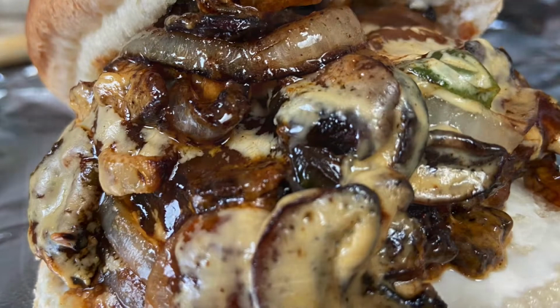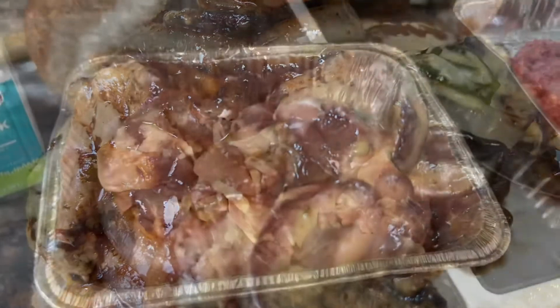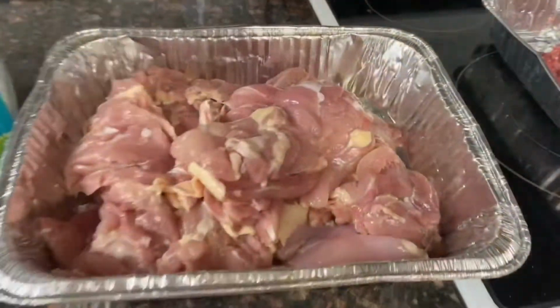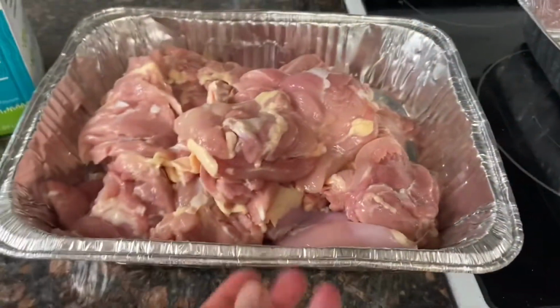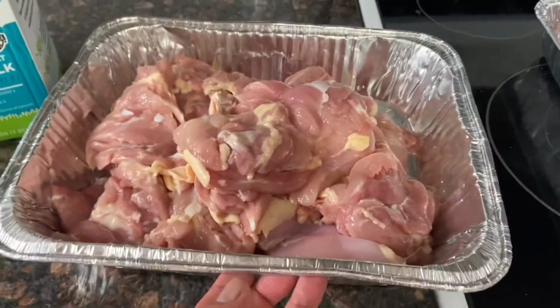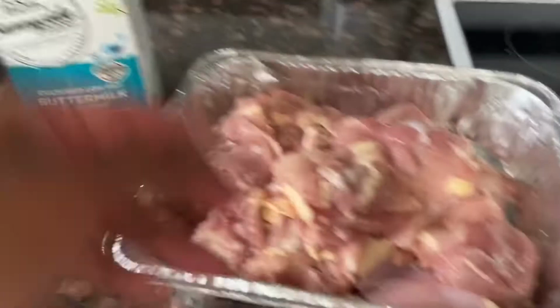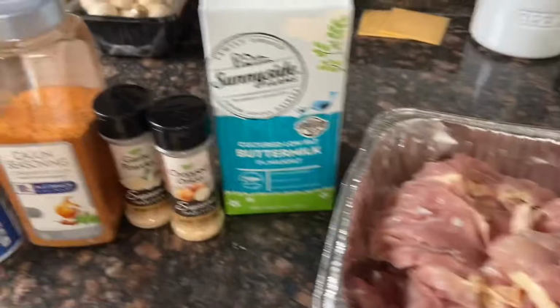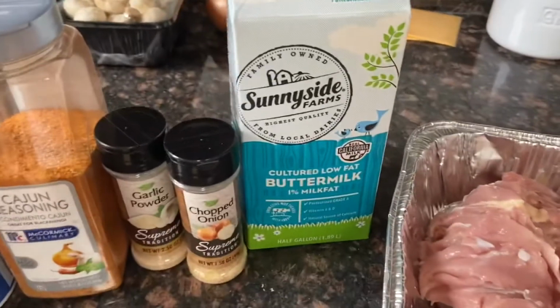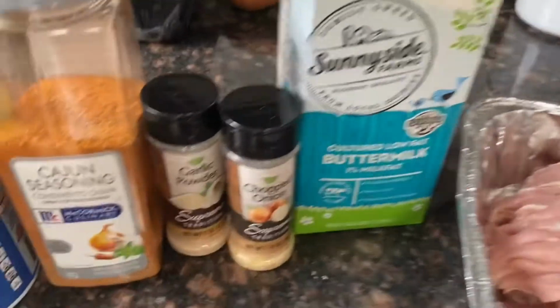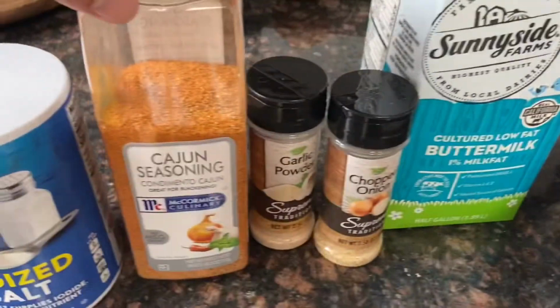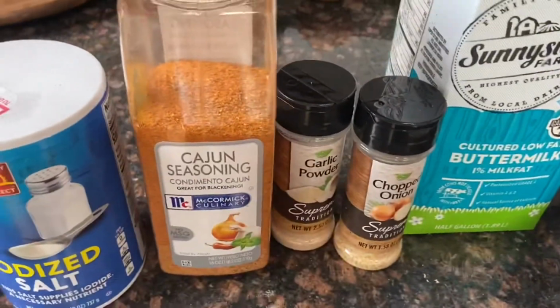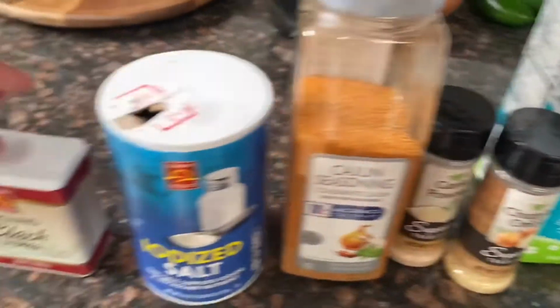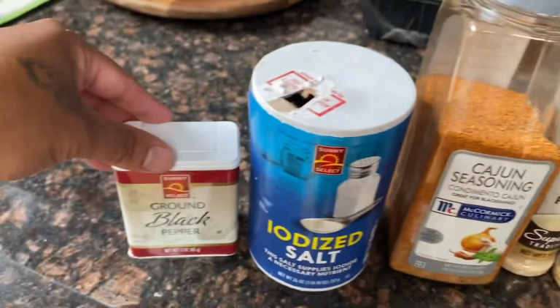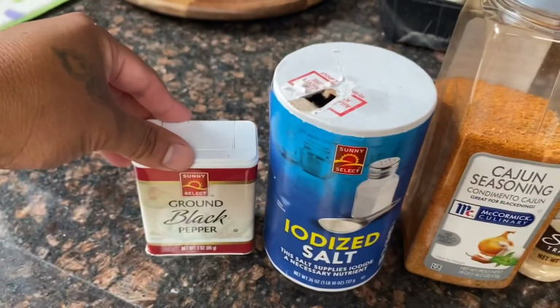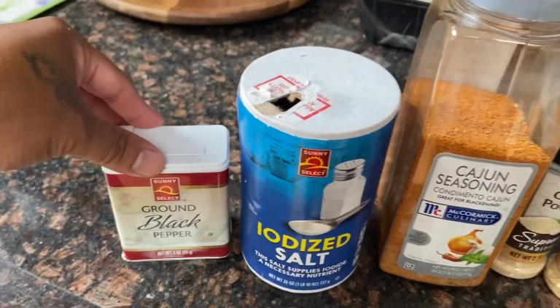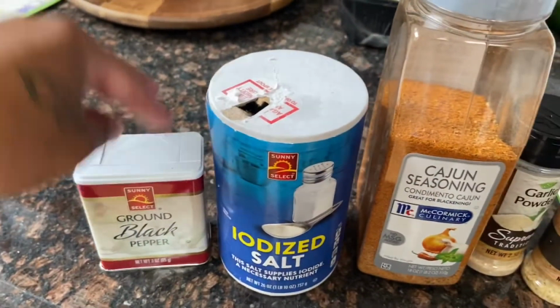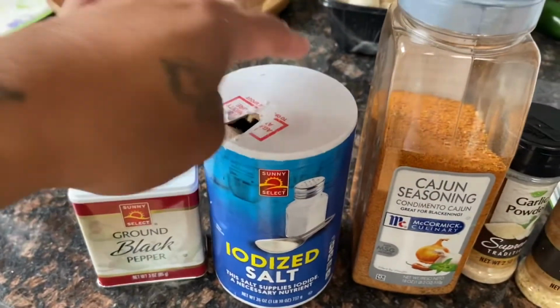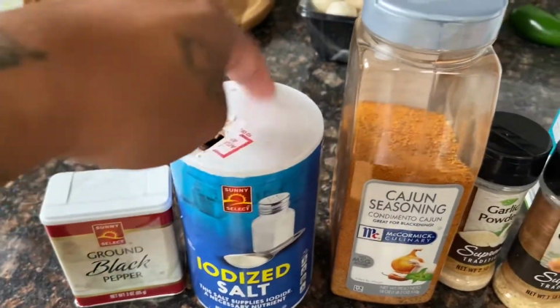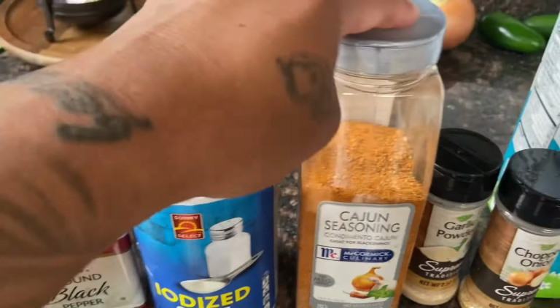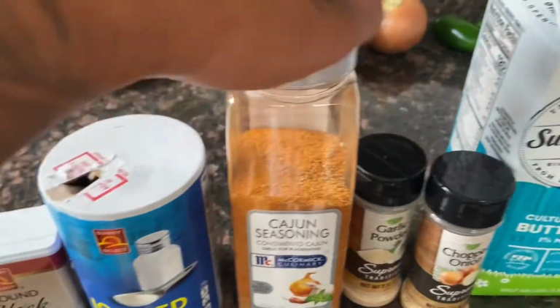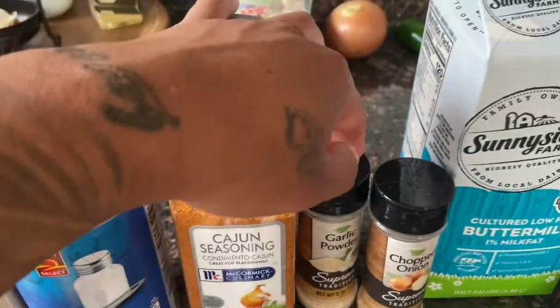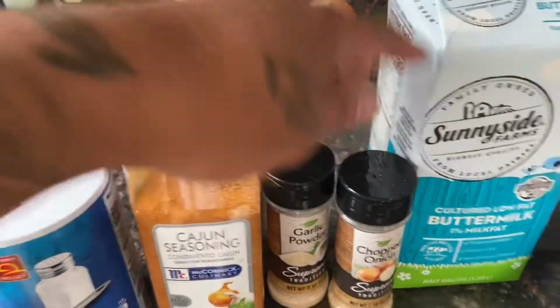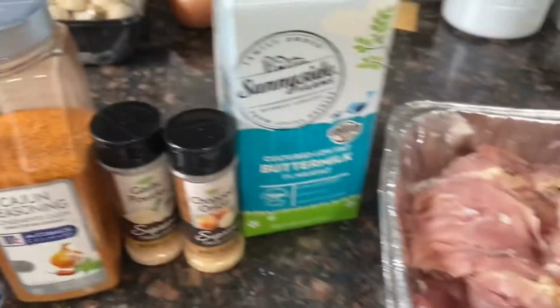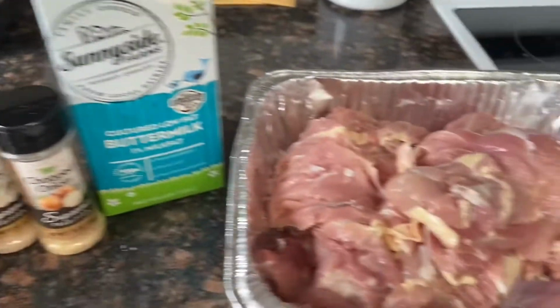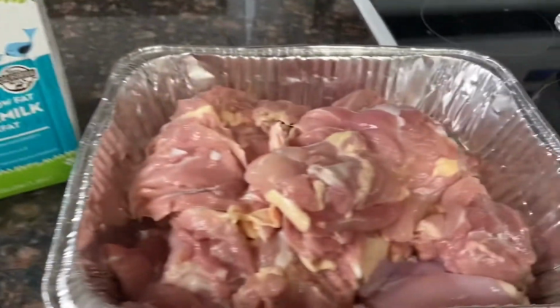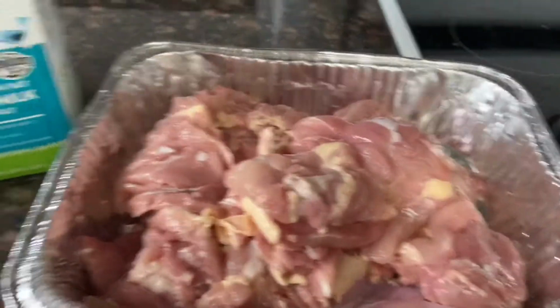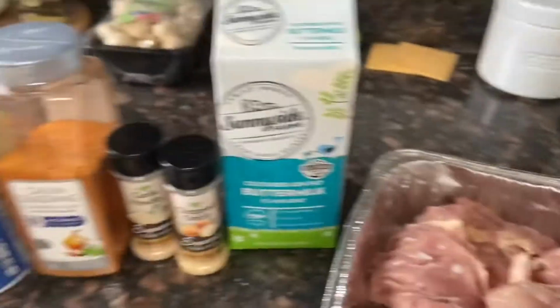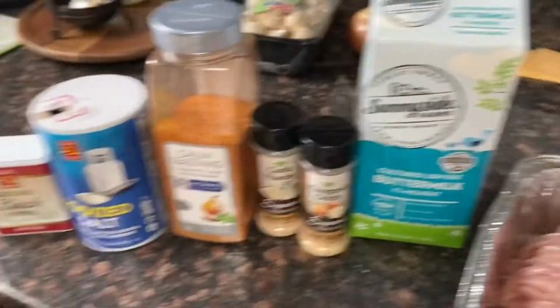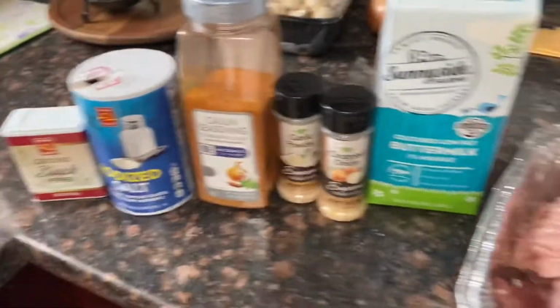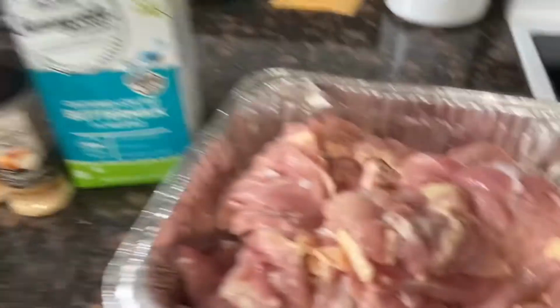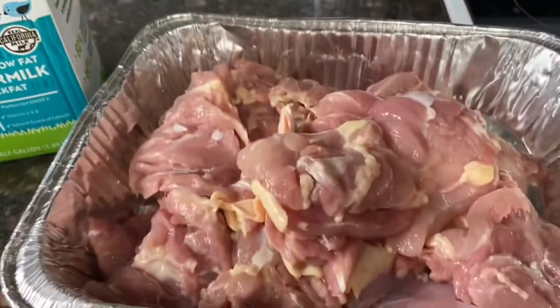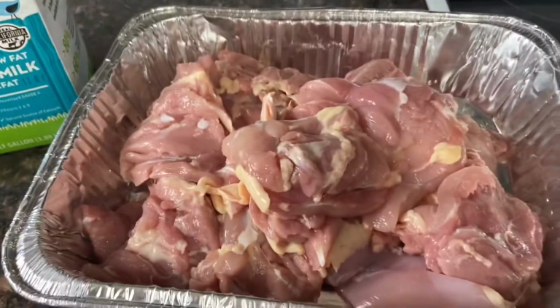For the chicken, I got chicken thighs and buttermilk. It's the same seasoning I used for the burgers — black pepper, salt, Cajun, garlic, and onion. I'm going to go ahead and season that, add the buttermilk, and get that marinated for about two hours.